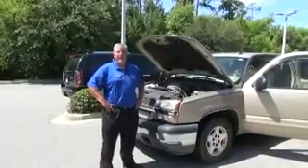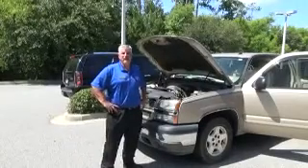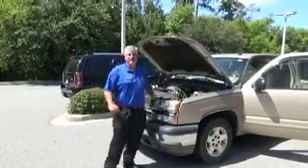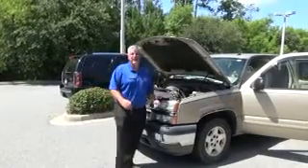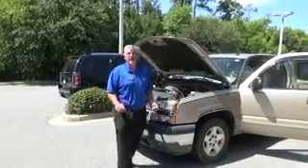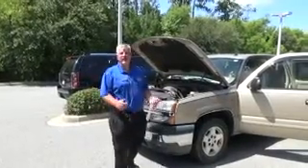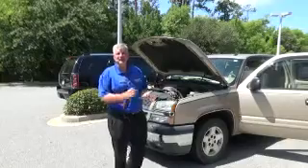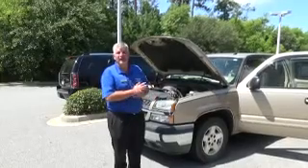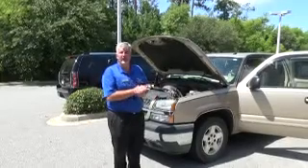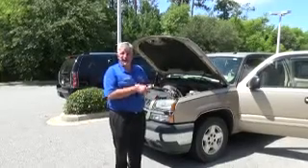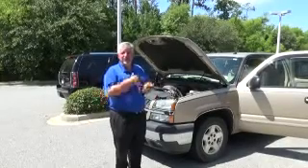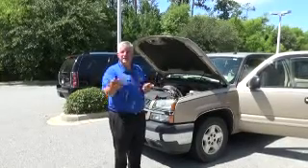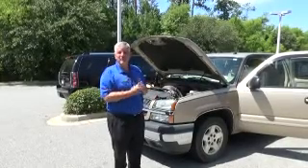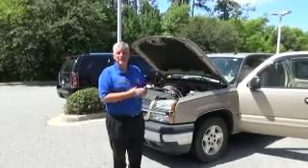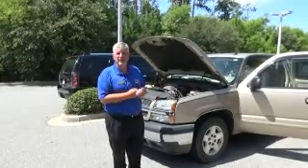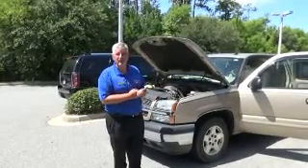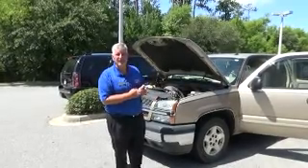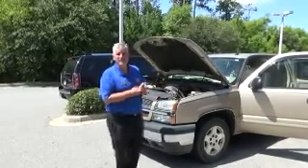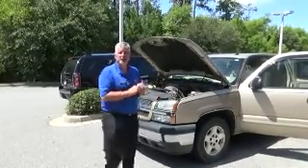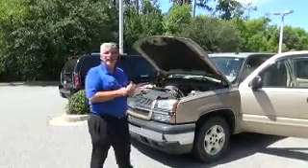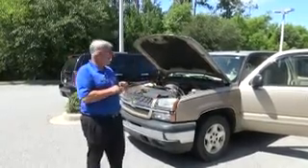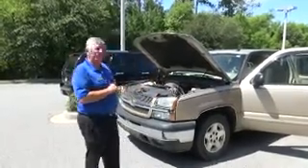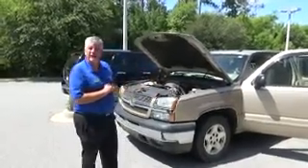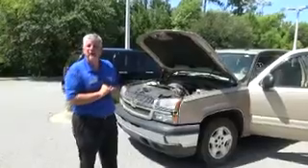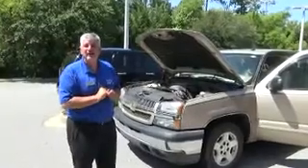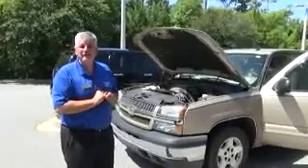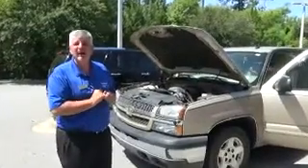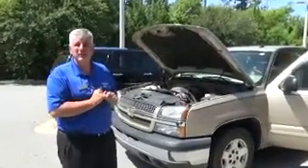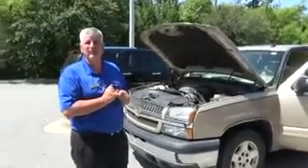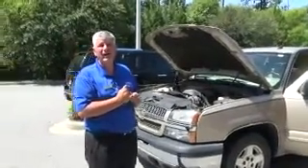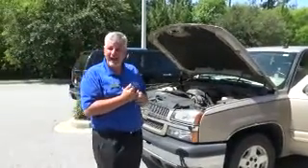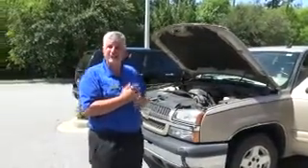Hey Rick, this is Kenny Gray, I'm with Franklin Chevrolet, and Stephanie's helping me with this video. We wanted to send this out to you — I understand you made a long trip and was lied to.